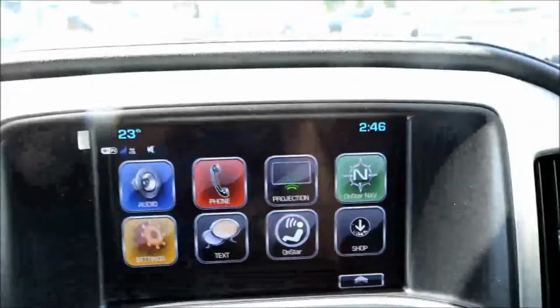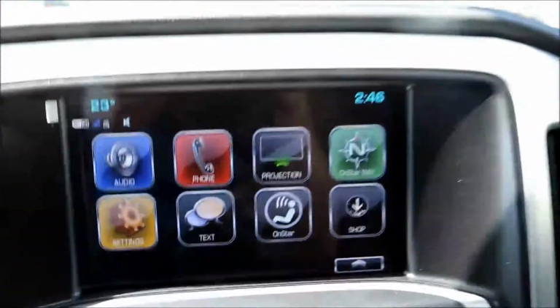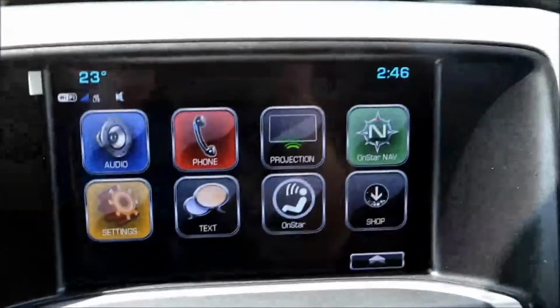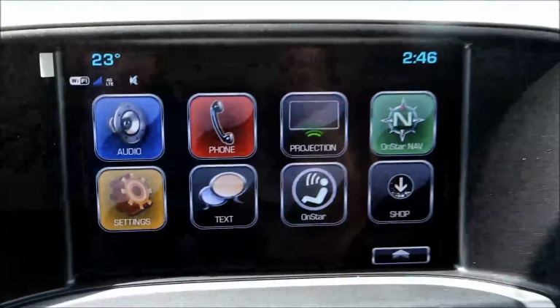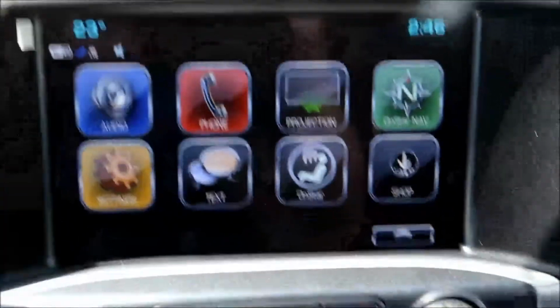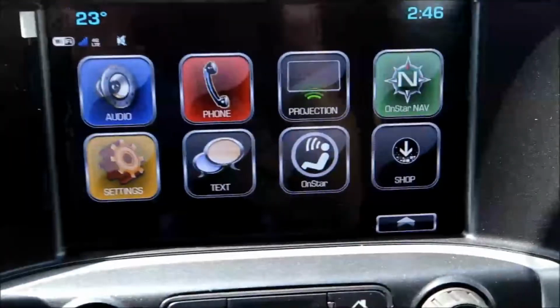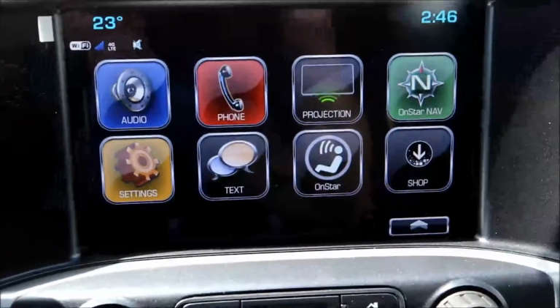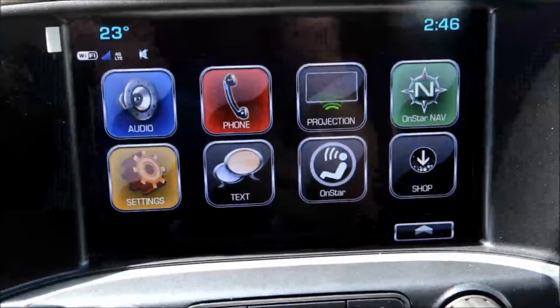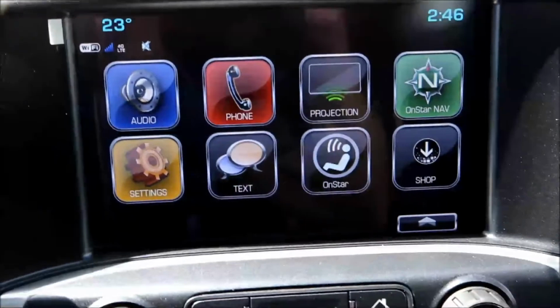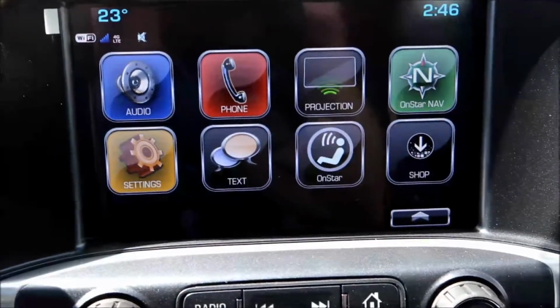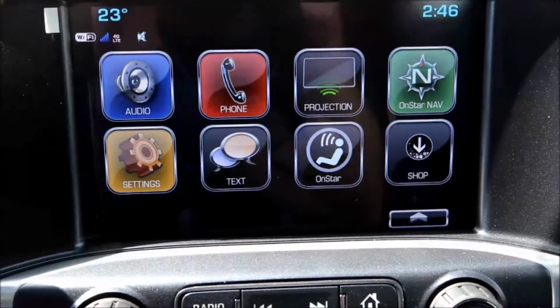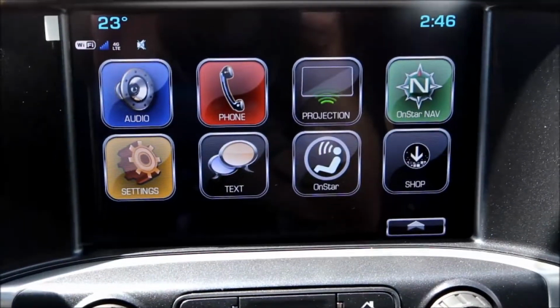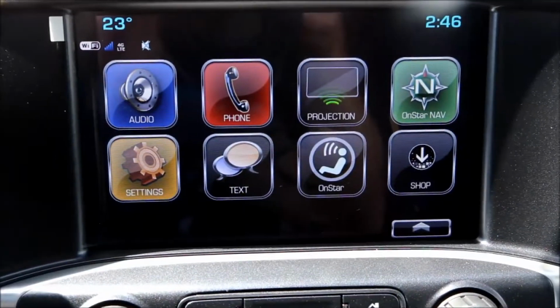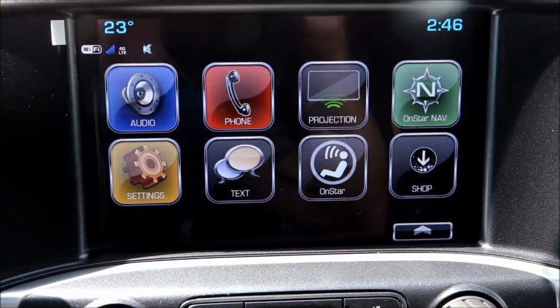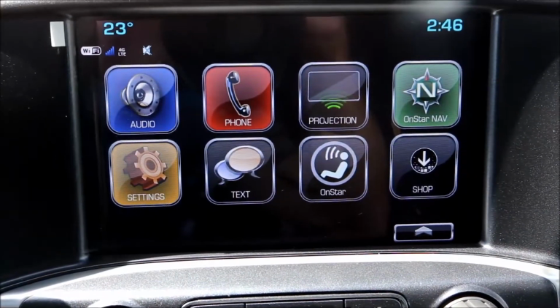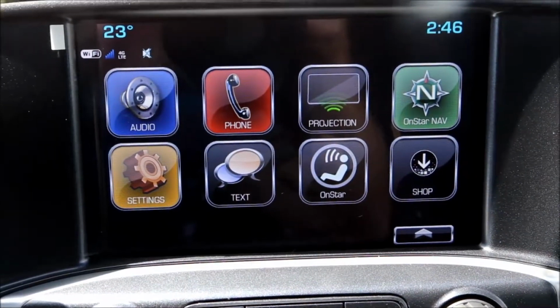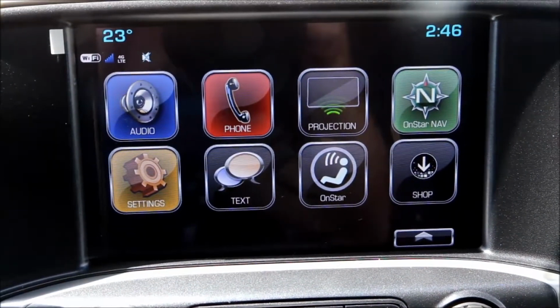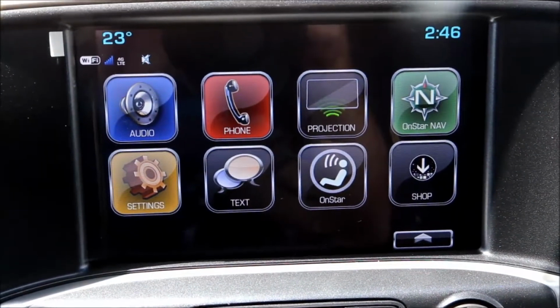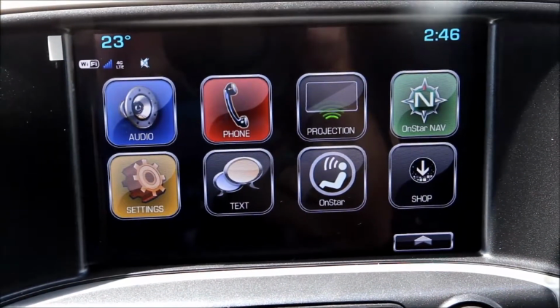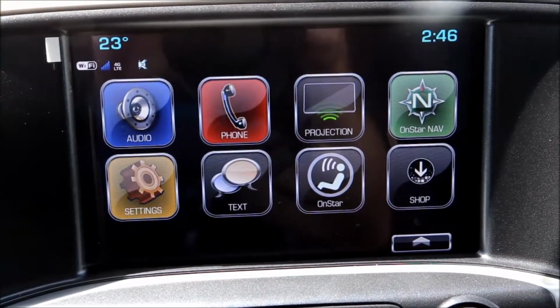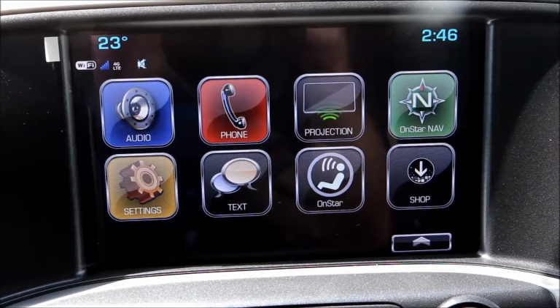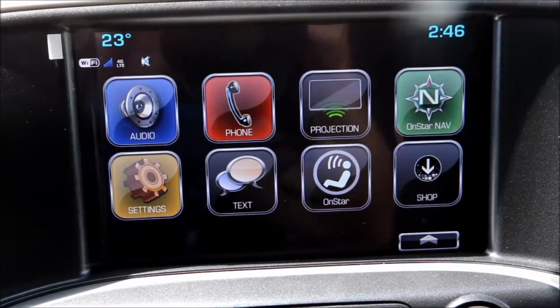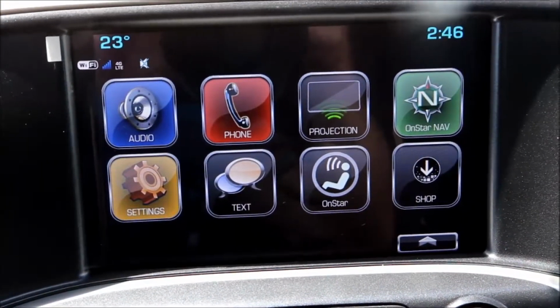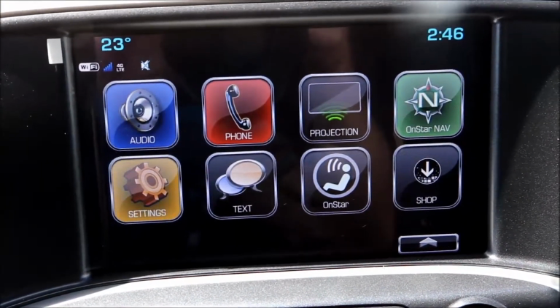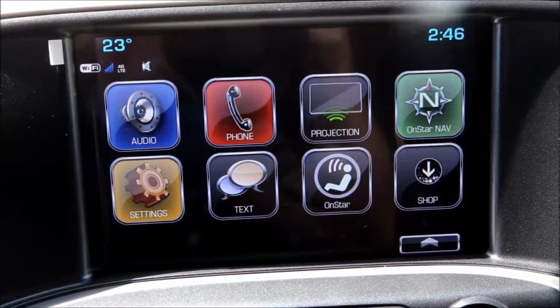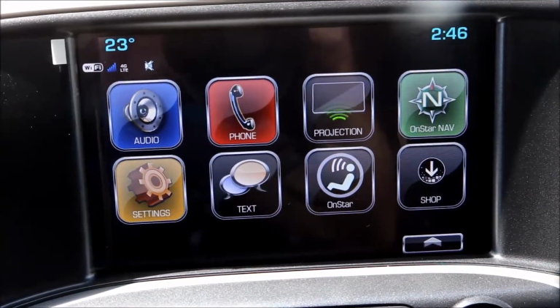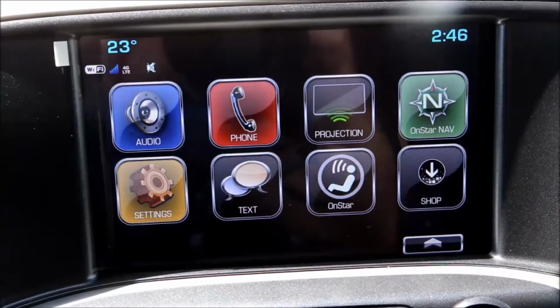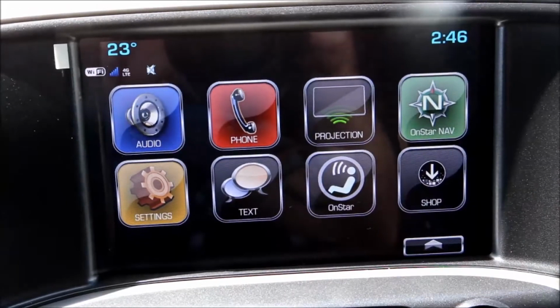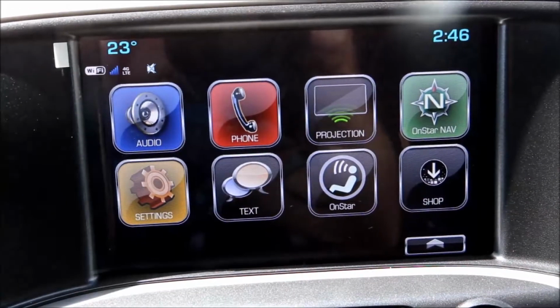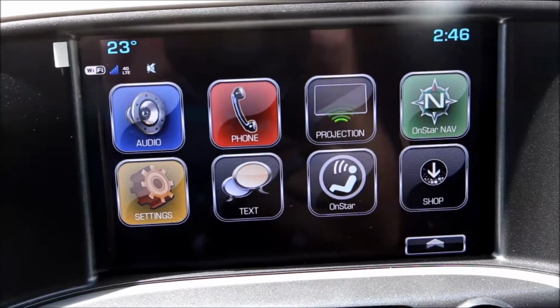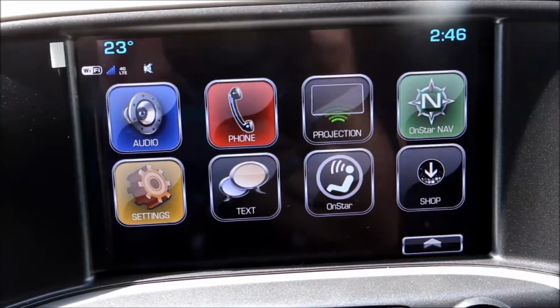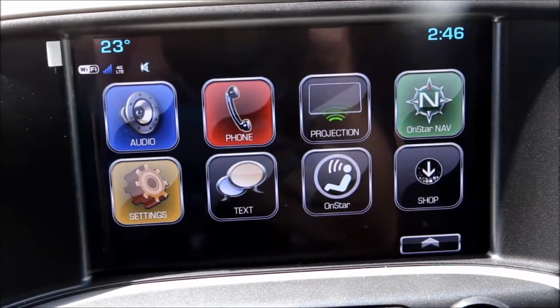Sirius satellite radio as well as AM and FM radio. Bluetooth phone connection, Apple CarPlay, OnStar navigation and 4G LTE Wi-Fi connection.